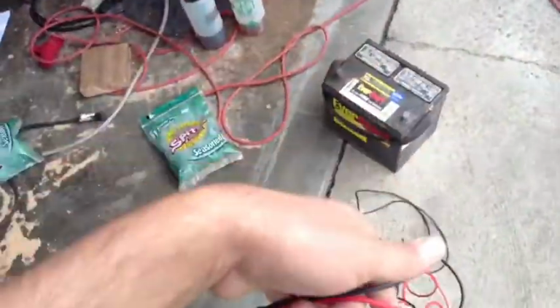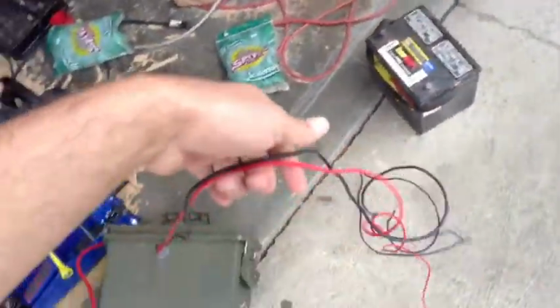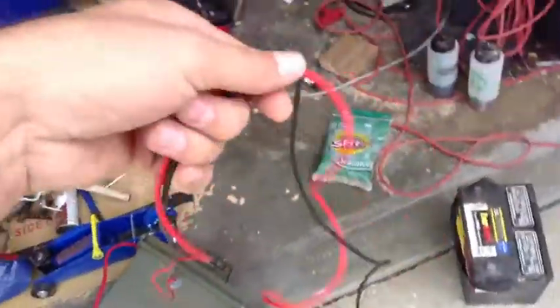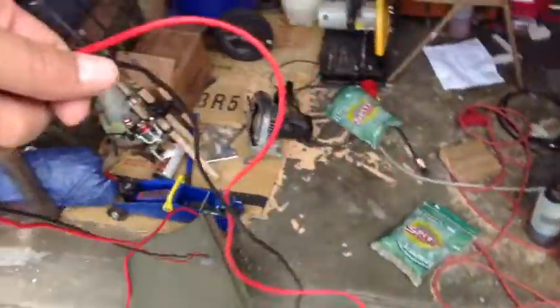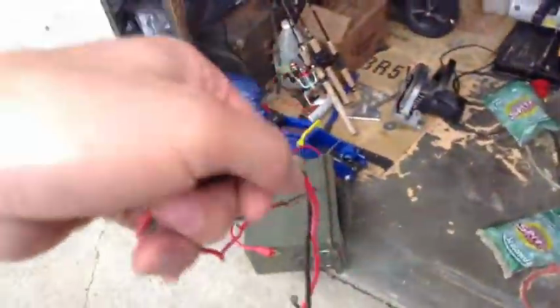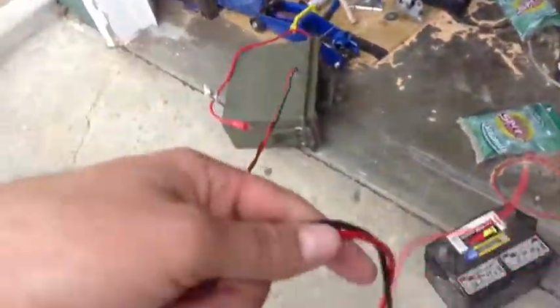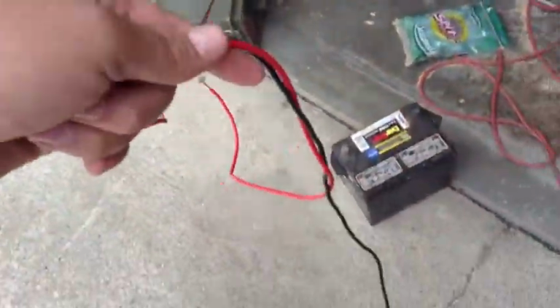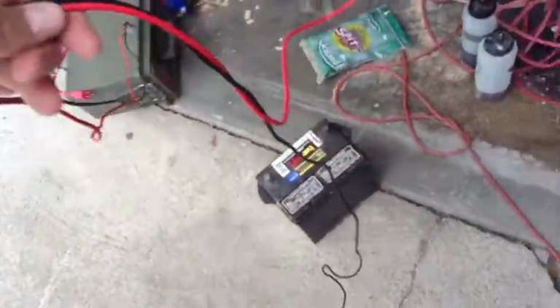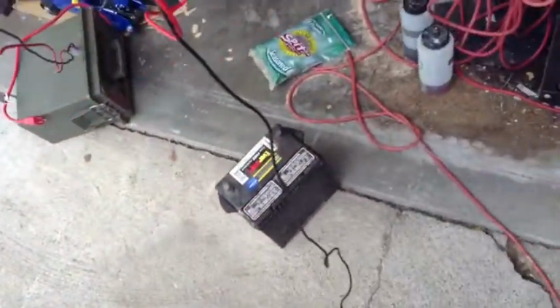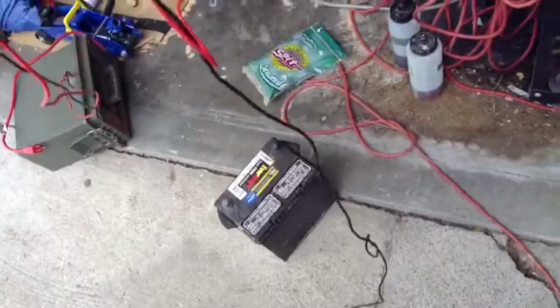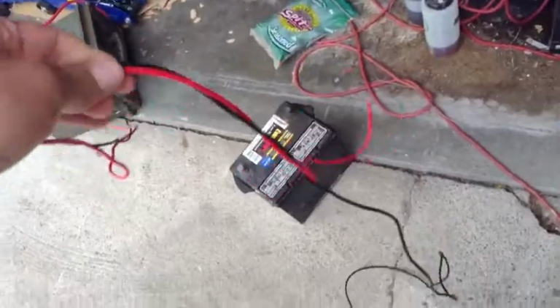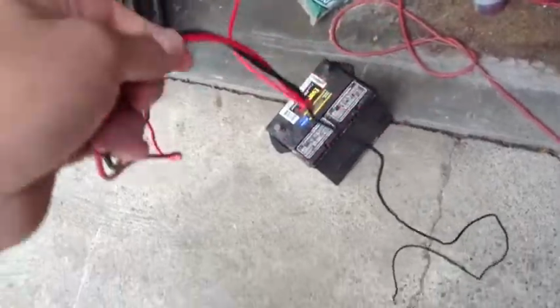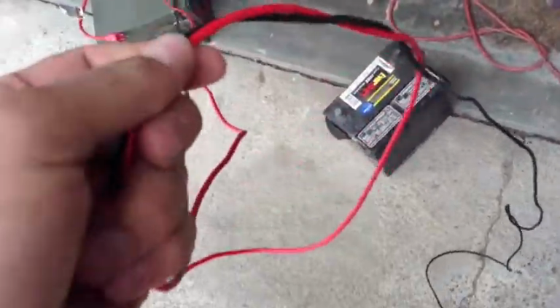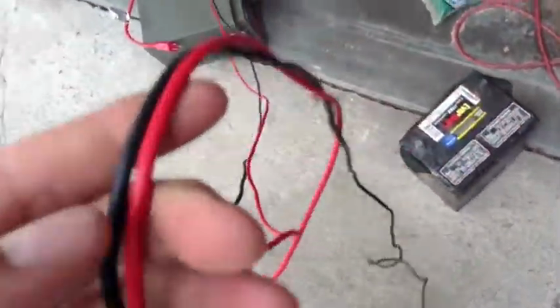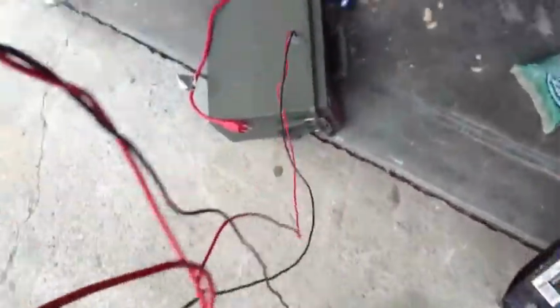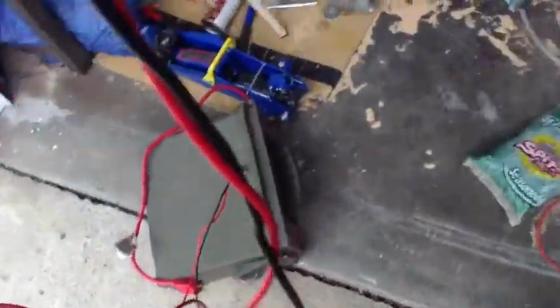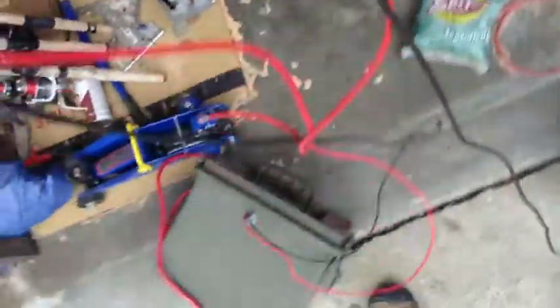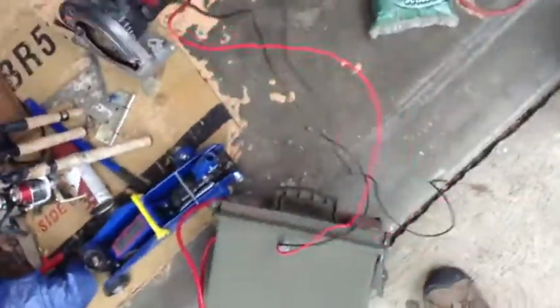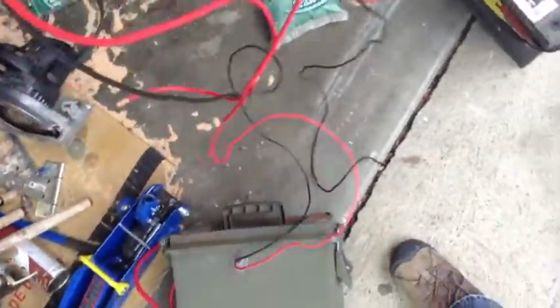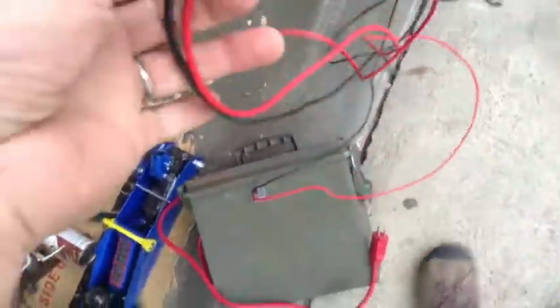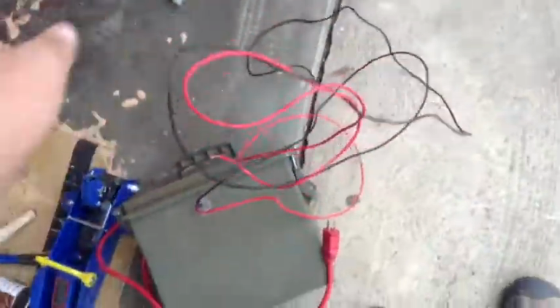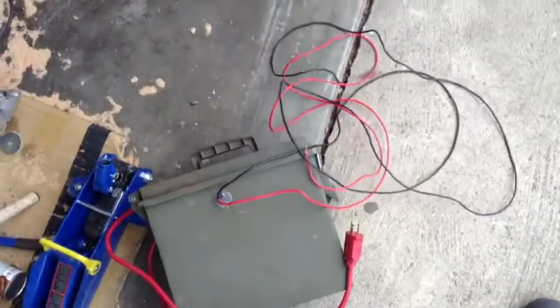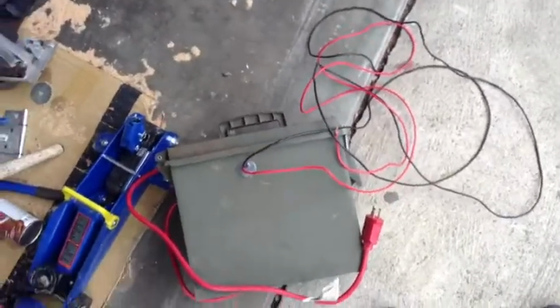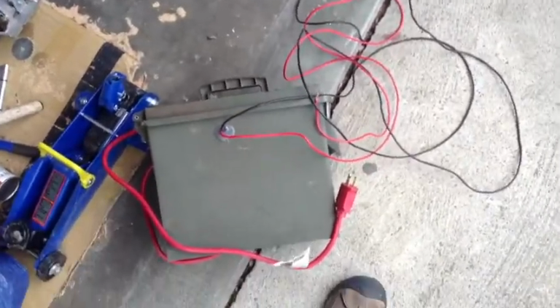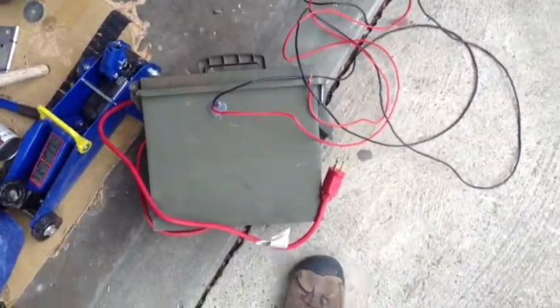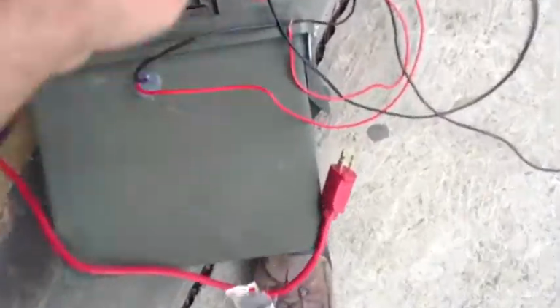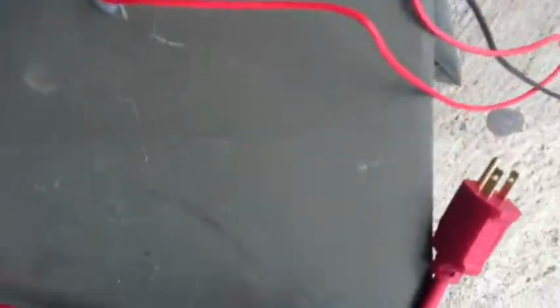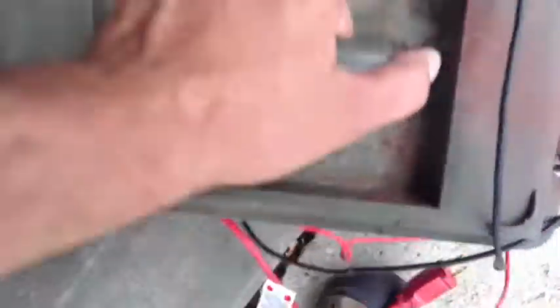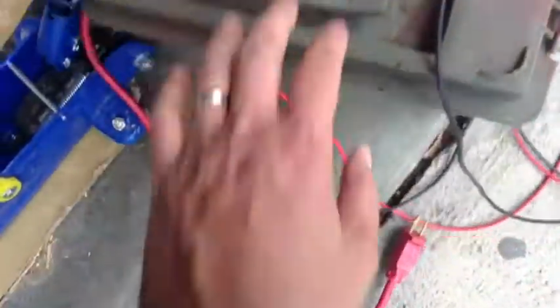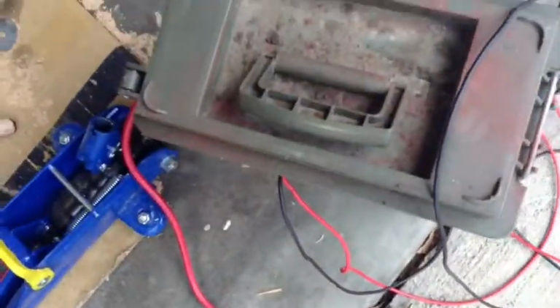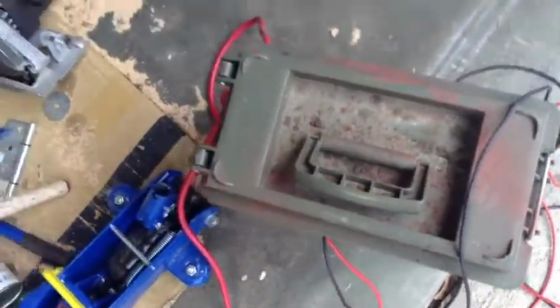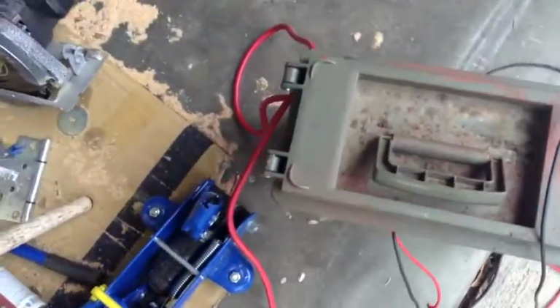These are fairly long leads. I've not tested this yet to see how many amps I get out of it, but I'm assuming I'm going to get about 18 amps.